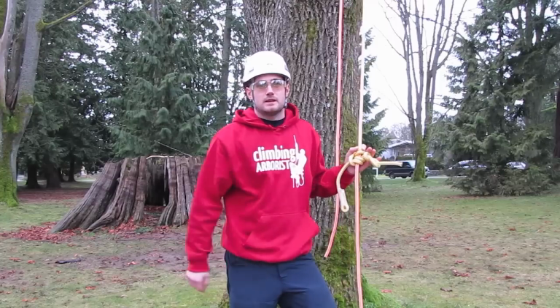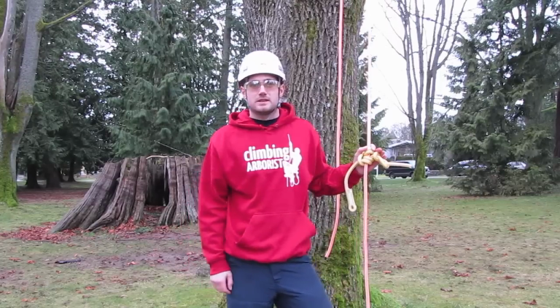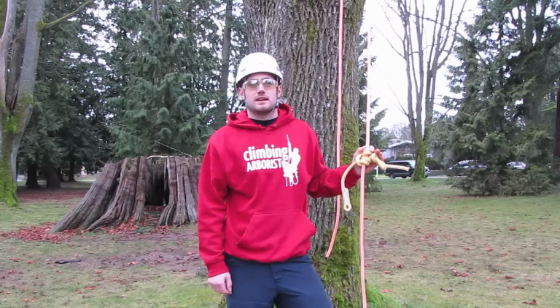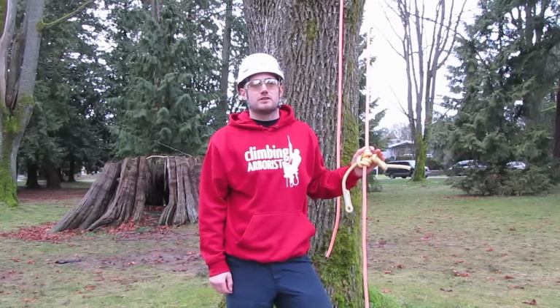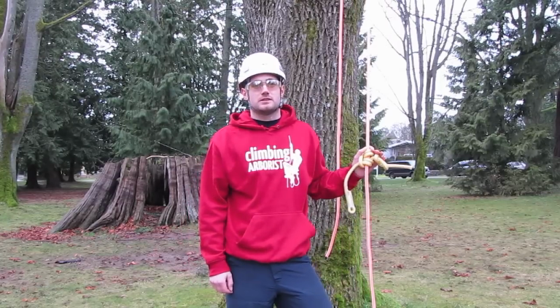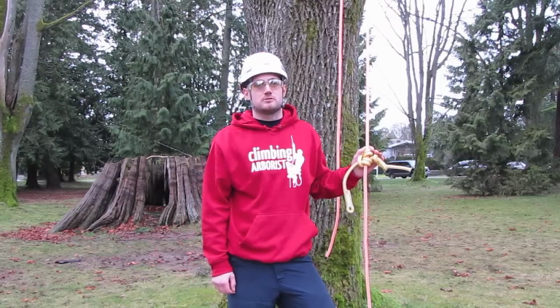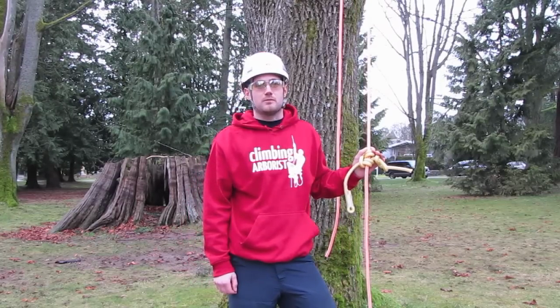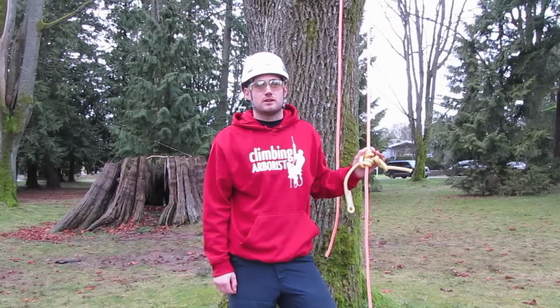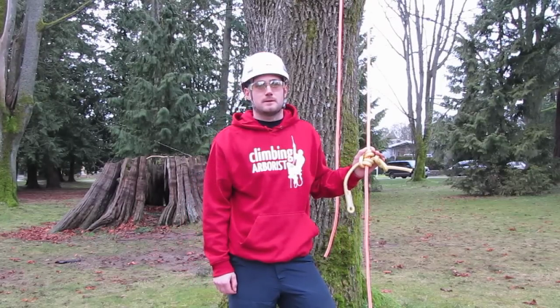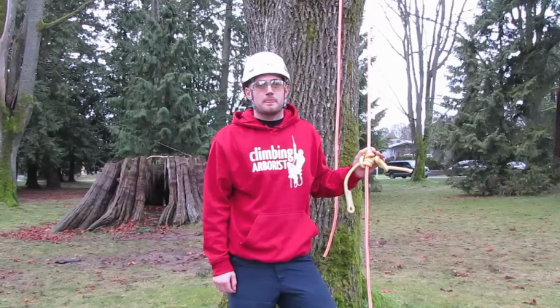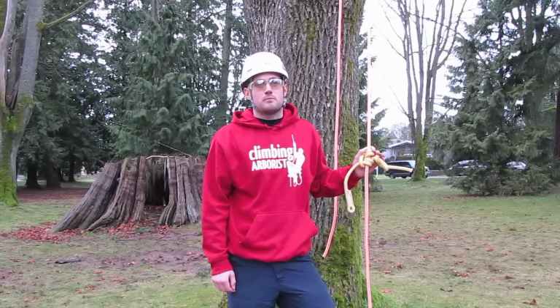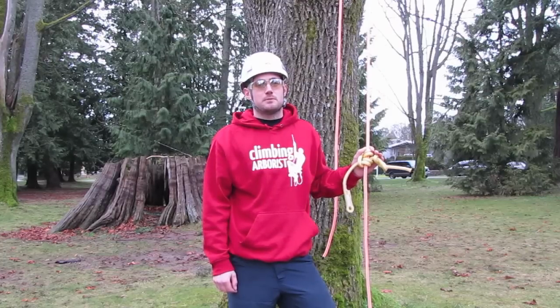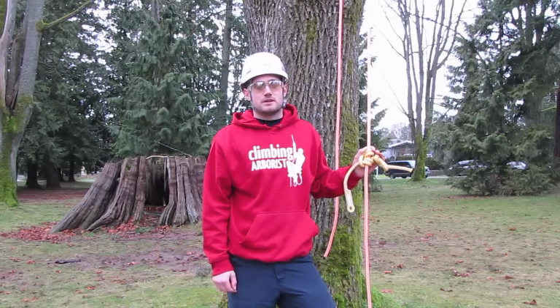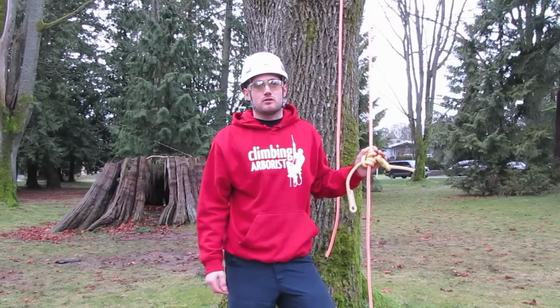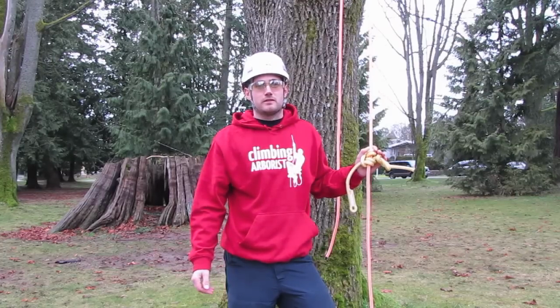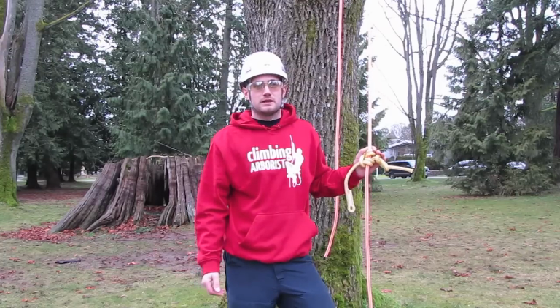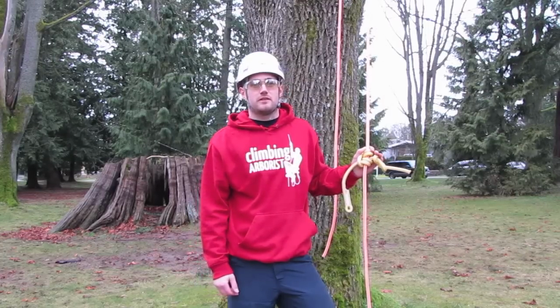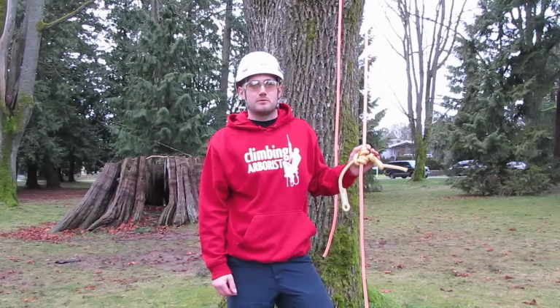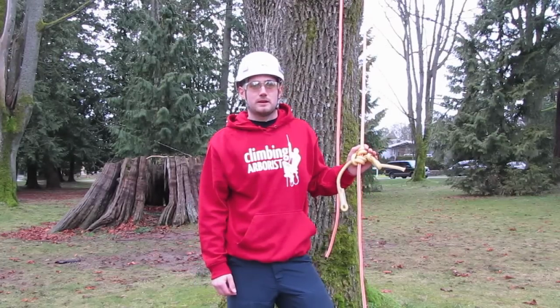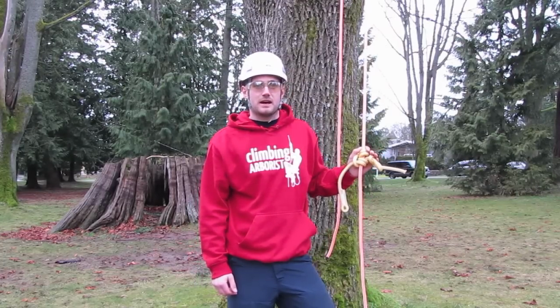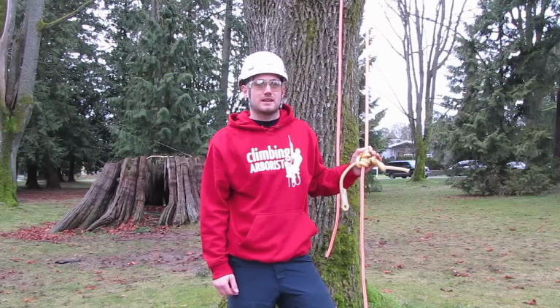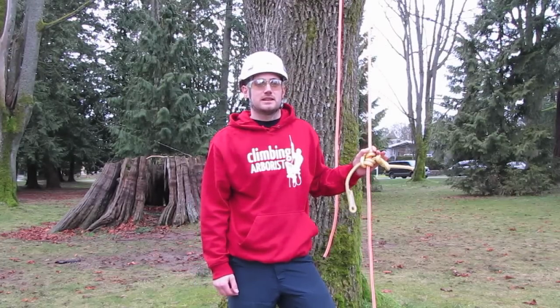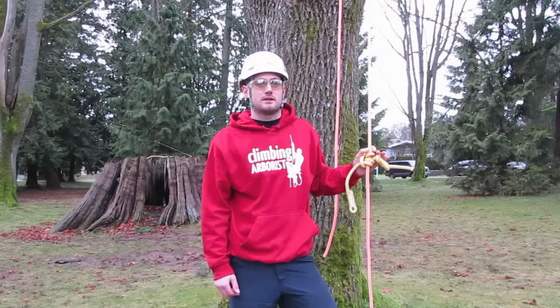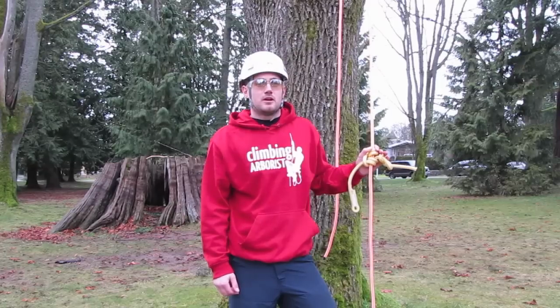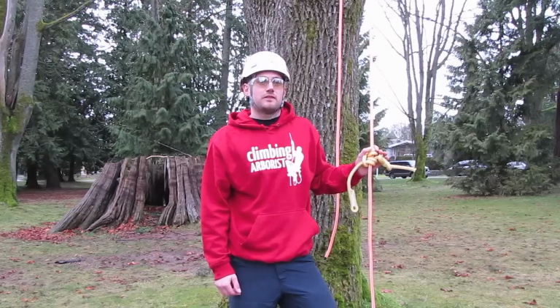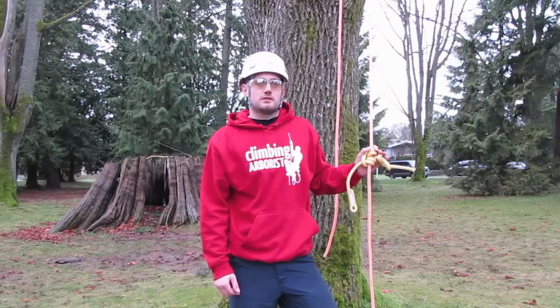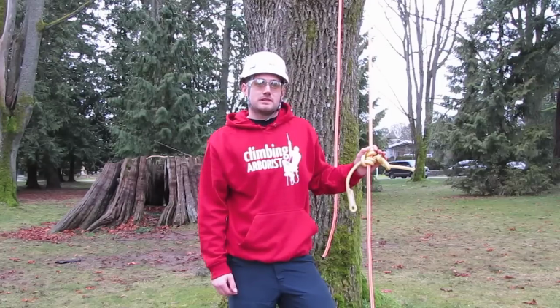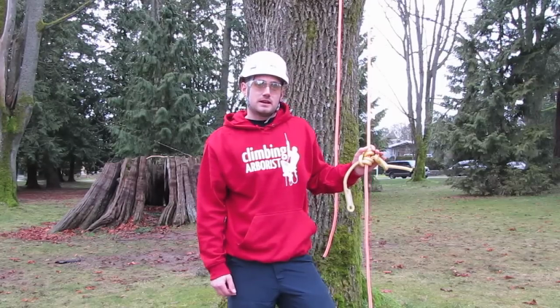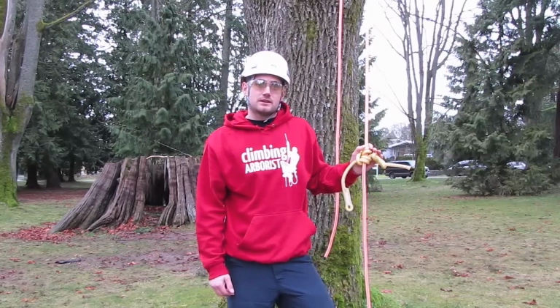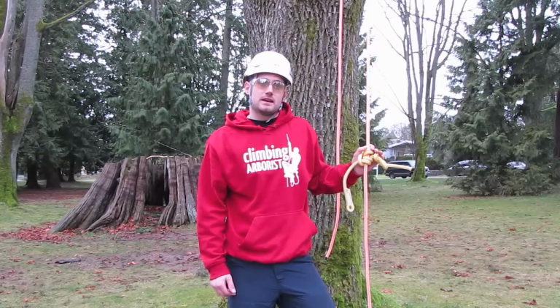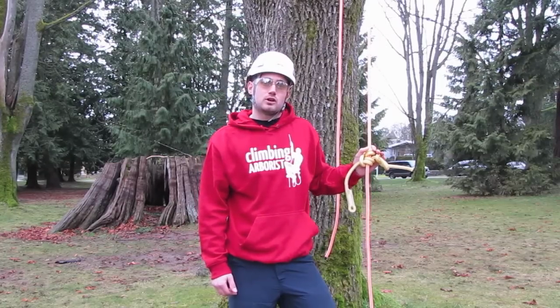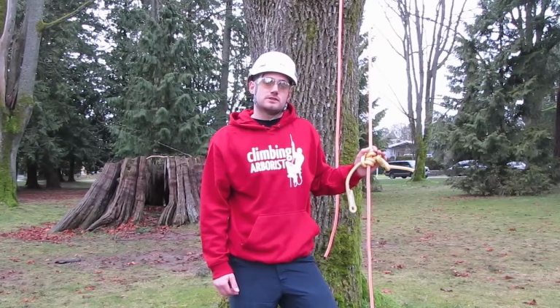The Blake's hitch is a classic friction hitch that's been used by arborists for years. From personal experience I'm not a great fan of the Blake's hitch because I find it very bulky and it occasionally slips. But the advantage to a Blake's hitch is that you can tie it in a closed system.